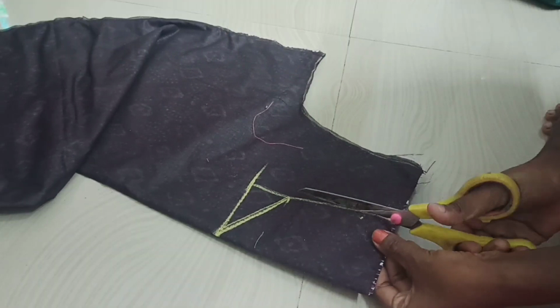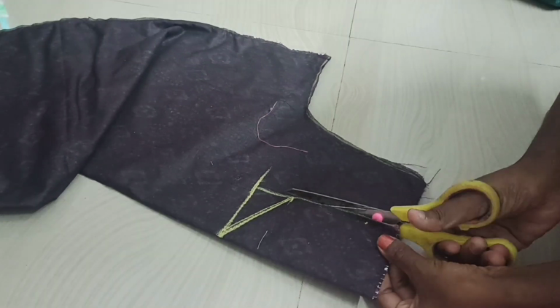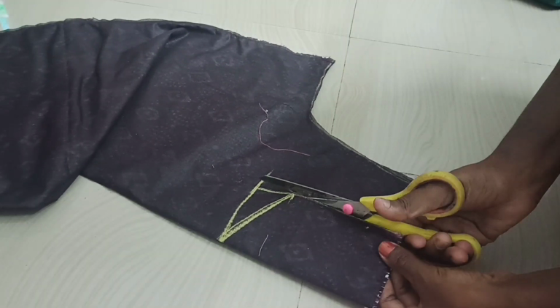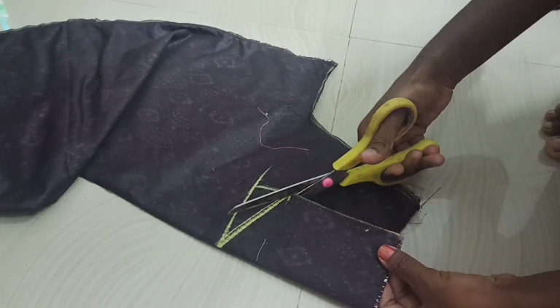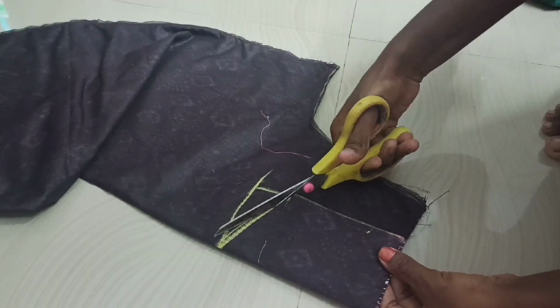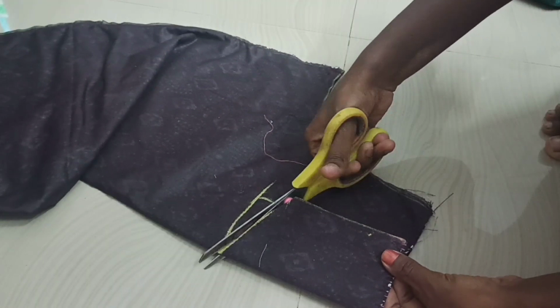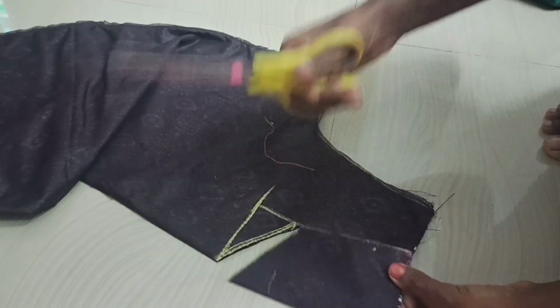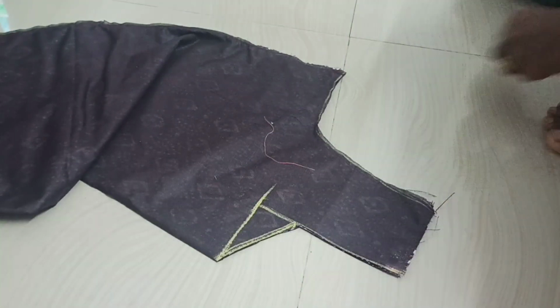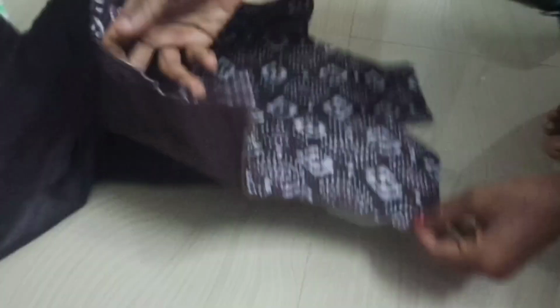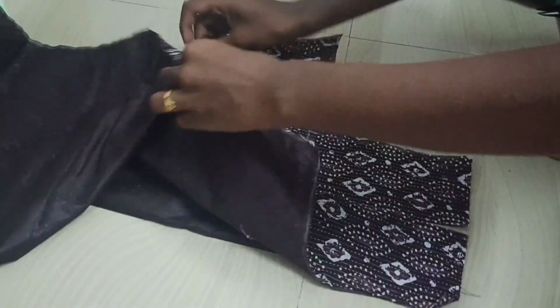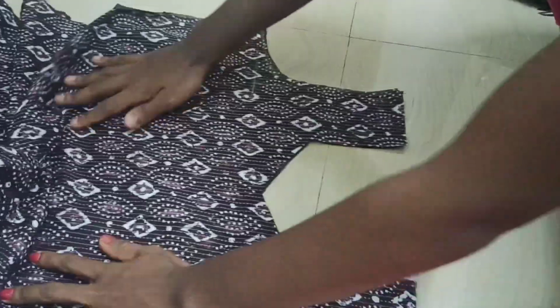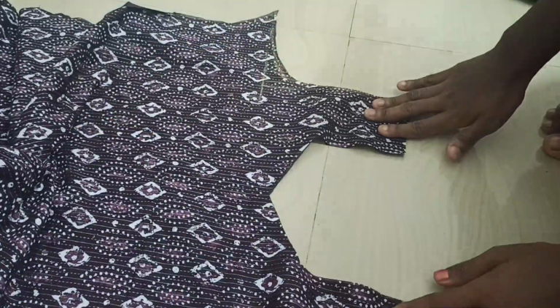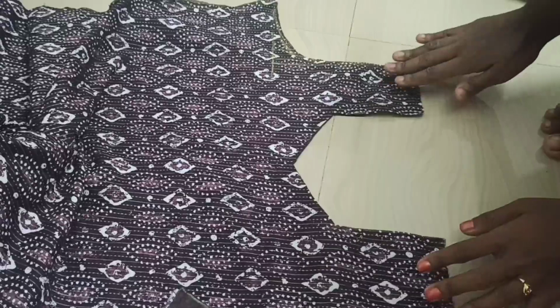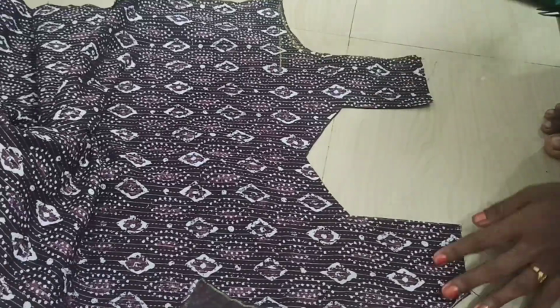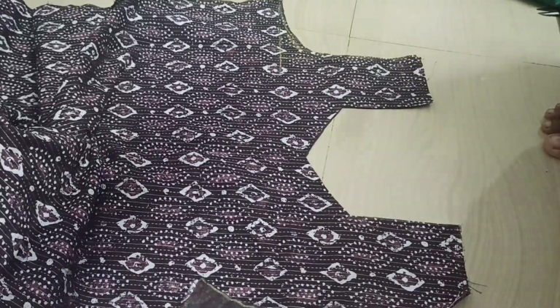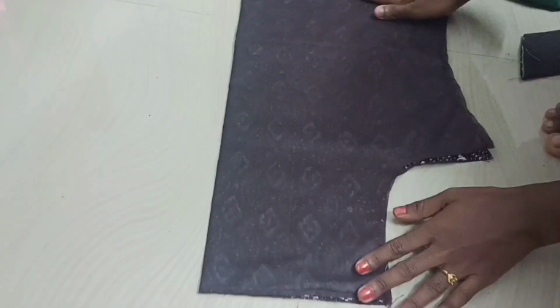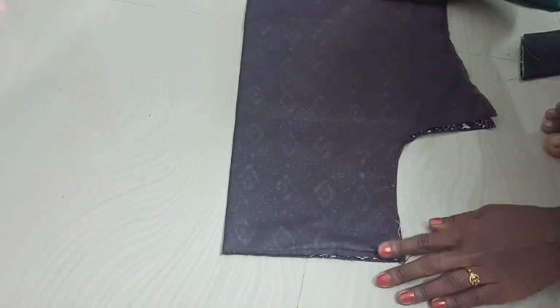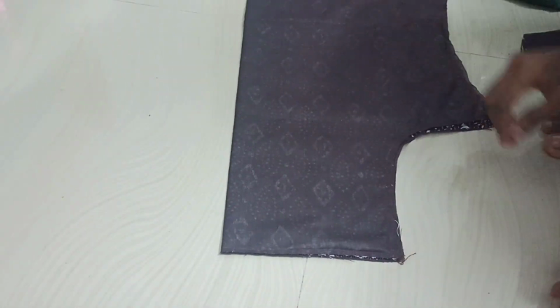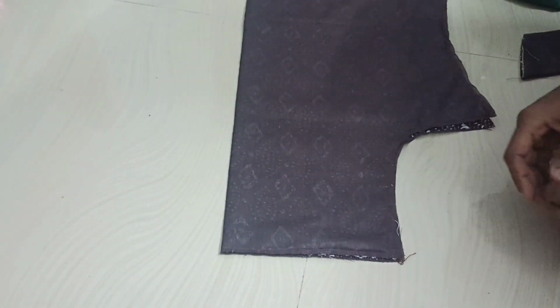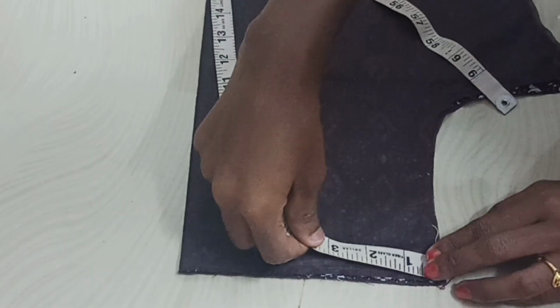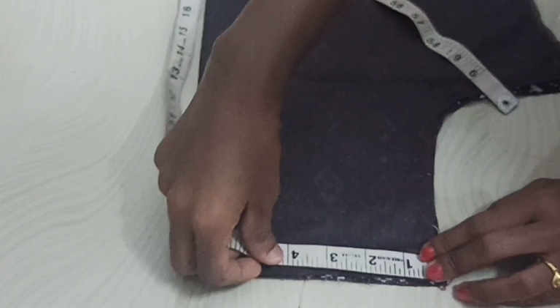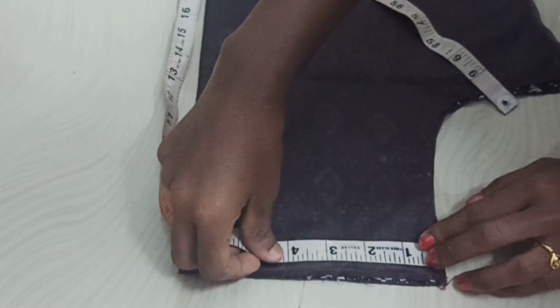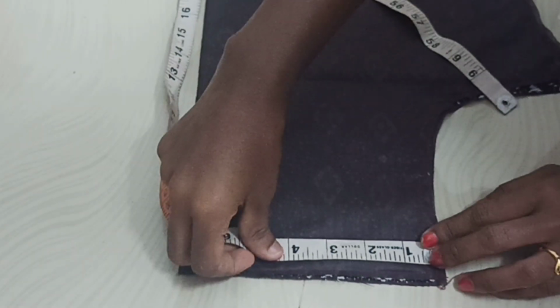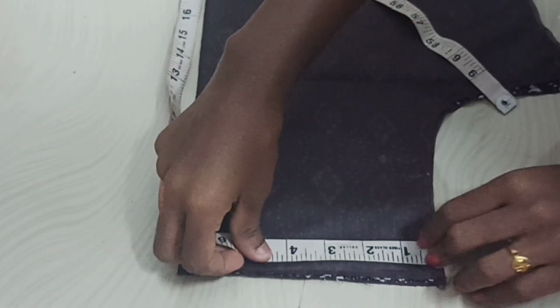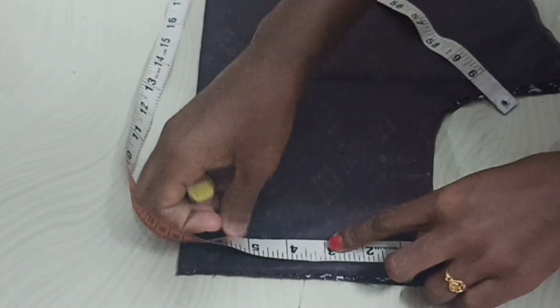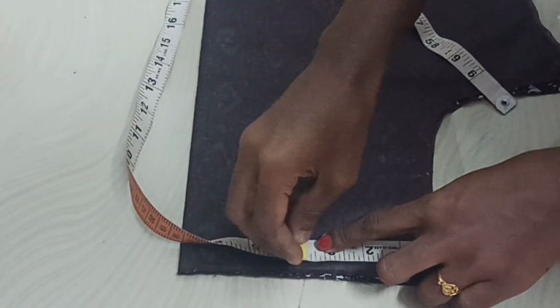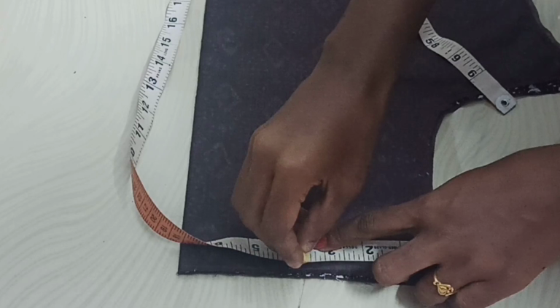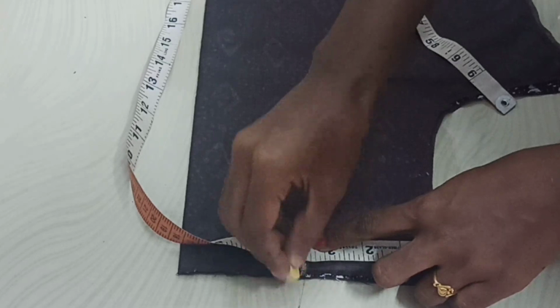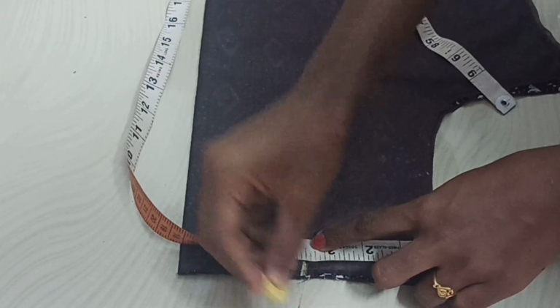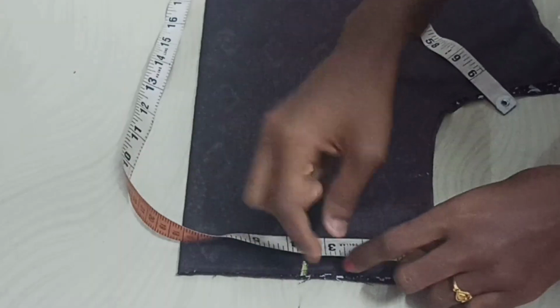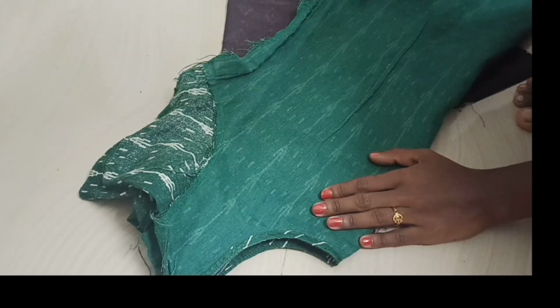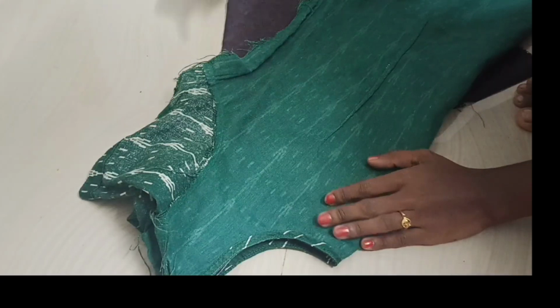We will cut the pattern. We will cut the front portion, then the back portion. We will cut the shoulder length. We will cut the hair cut.